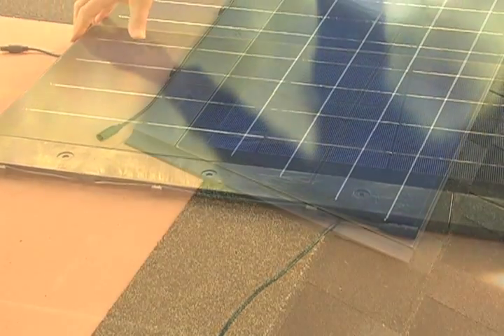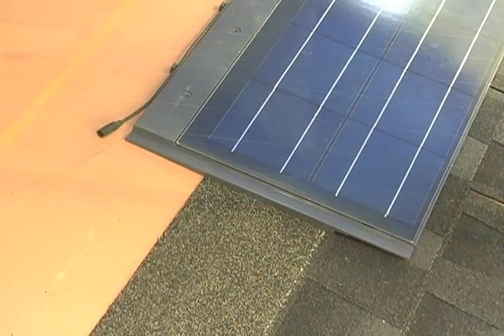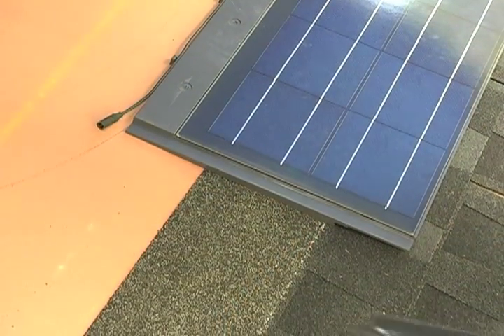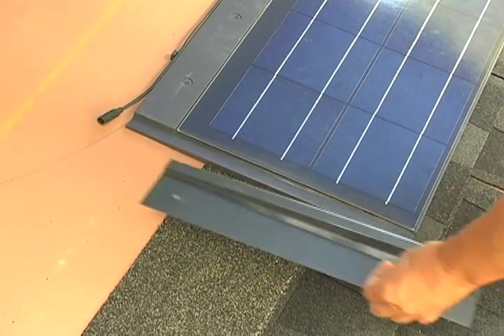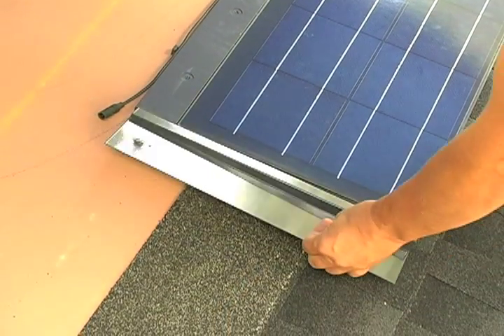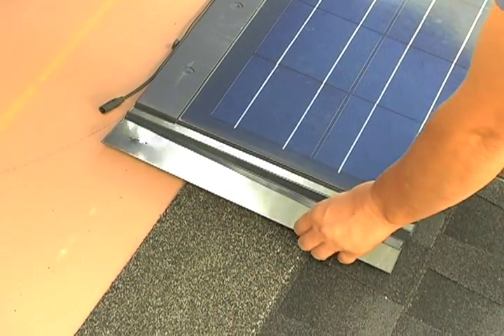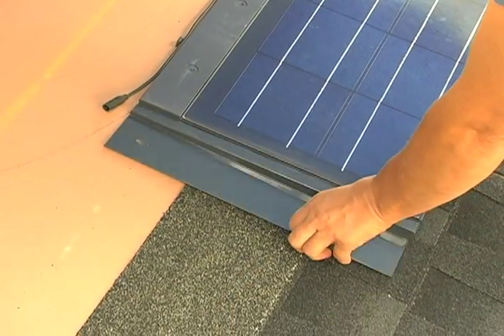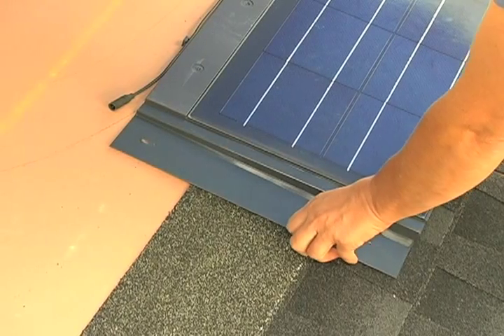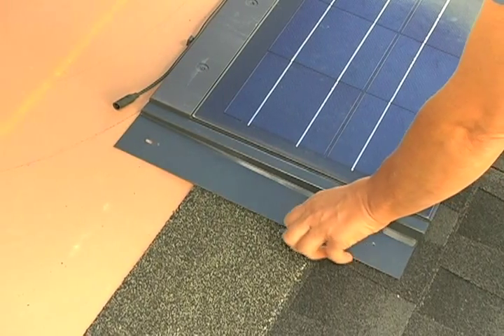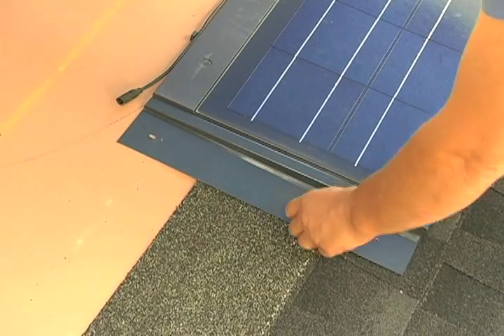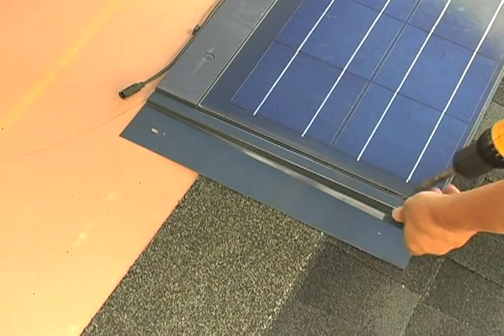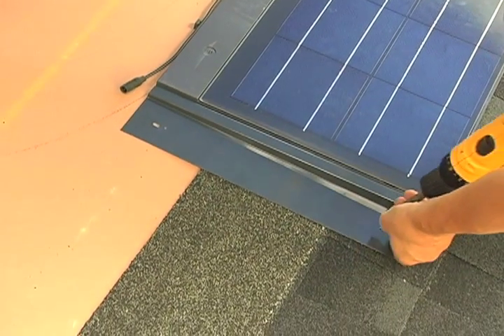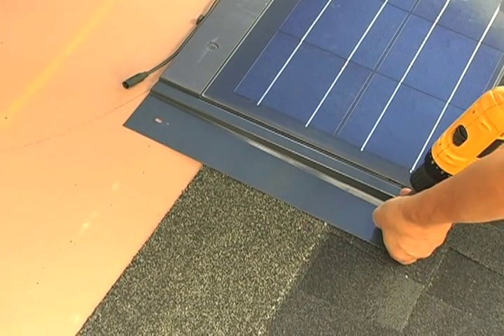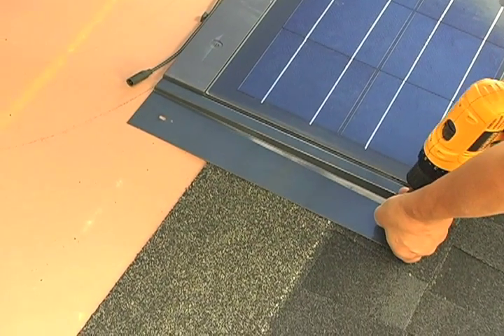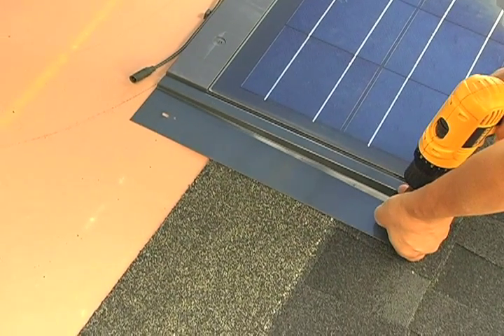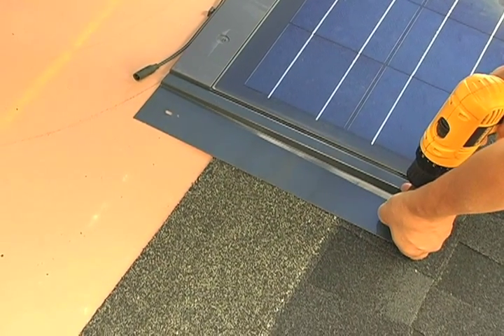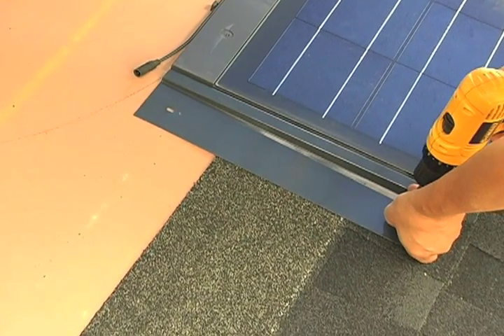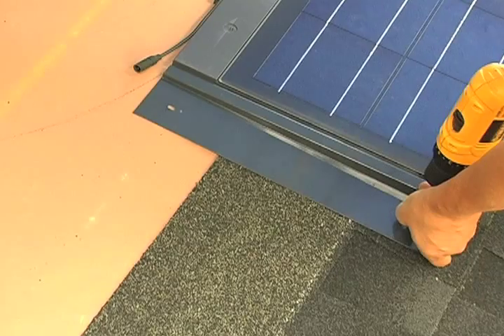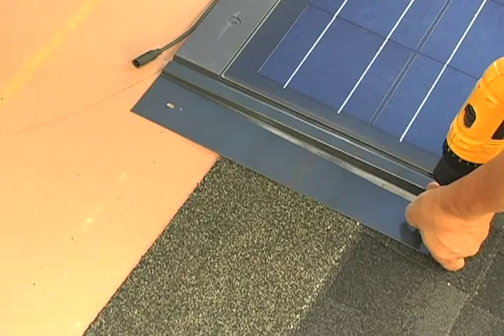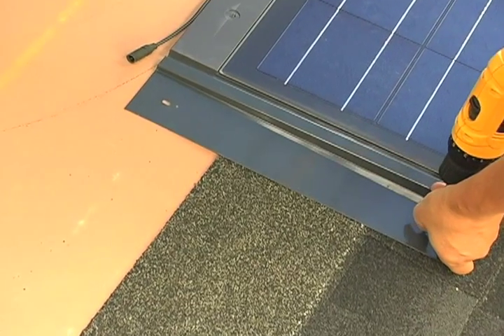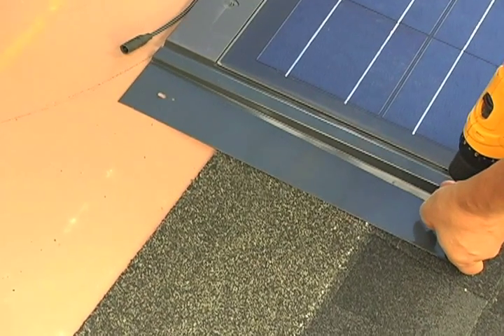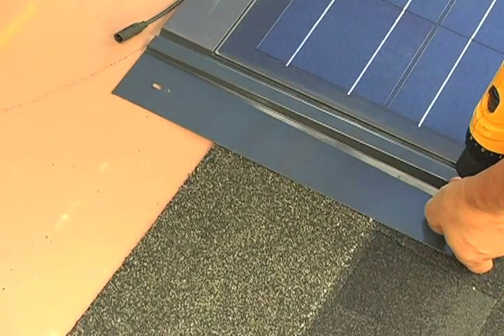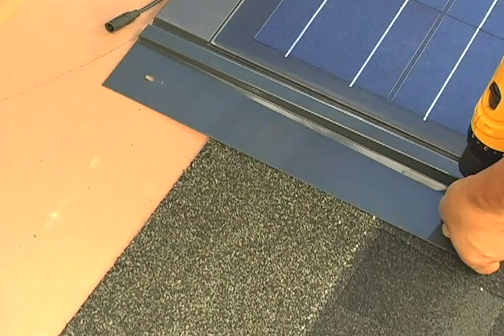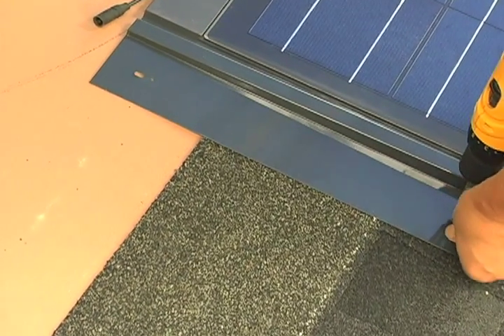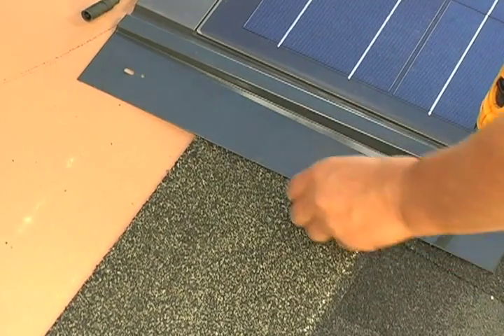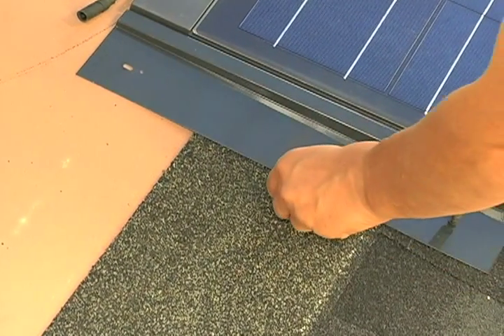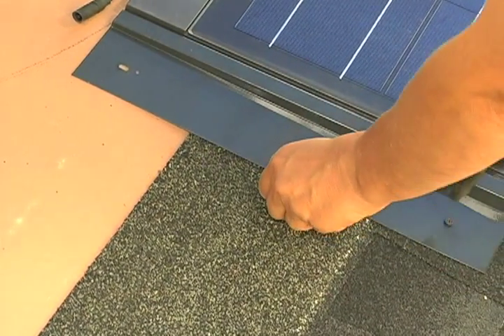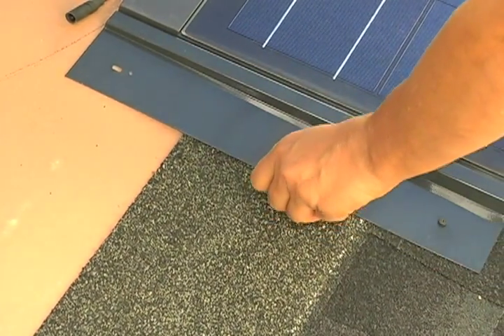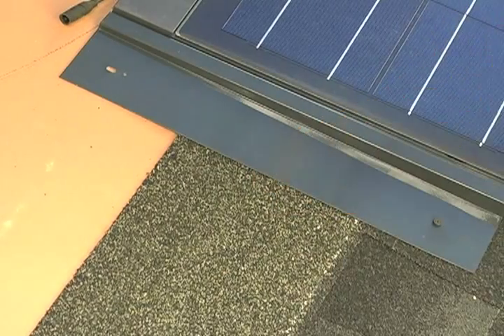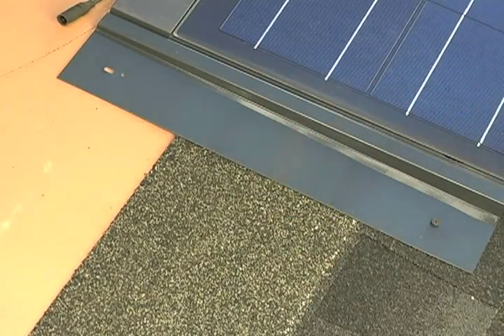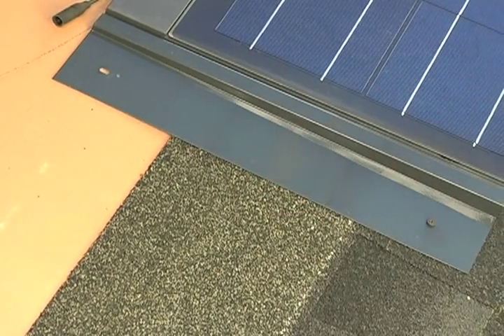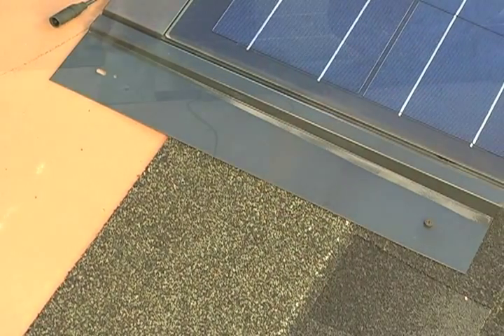When a course is completed, the left hand flashing can be put into place over the edge of the solar shingle. Then line it up with the bottom edge of the shingle and attach it to the roof using only the bottom hole. The top hole will be used when the flashing for the second course is installed.